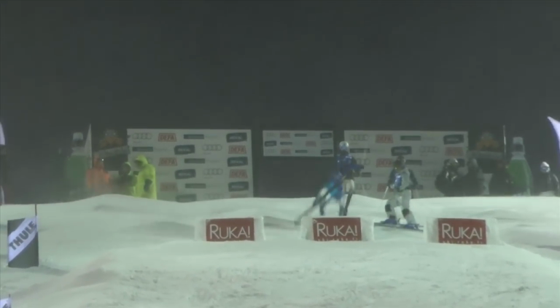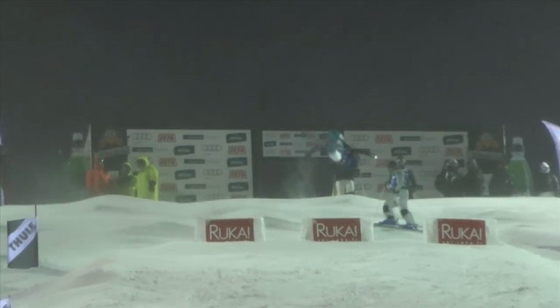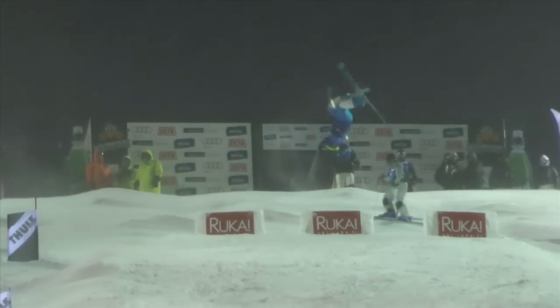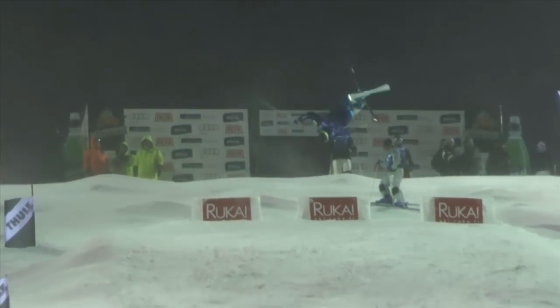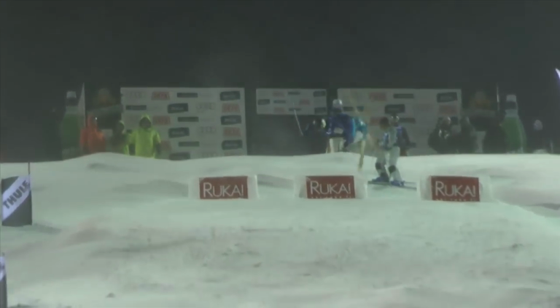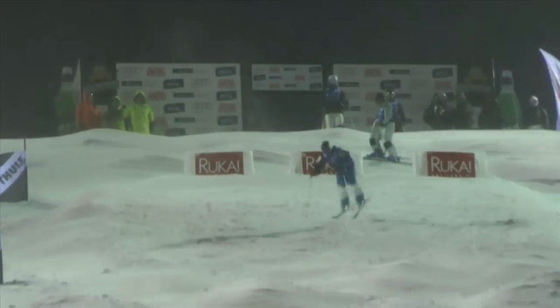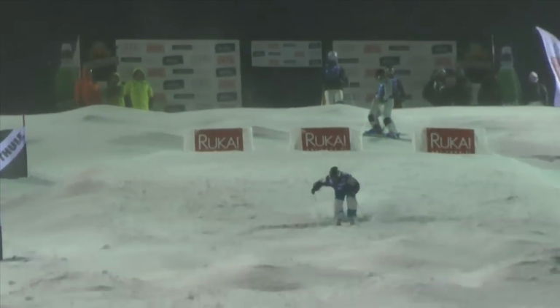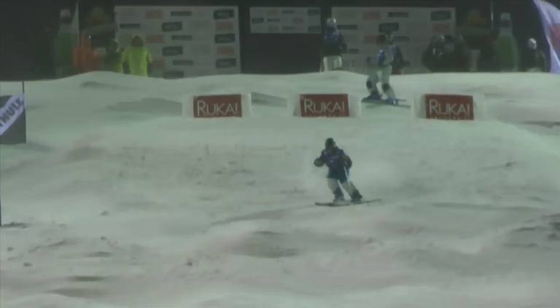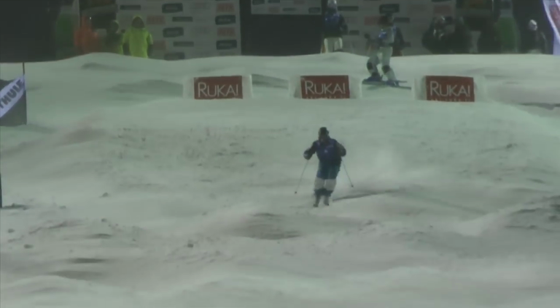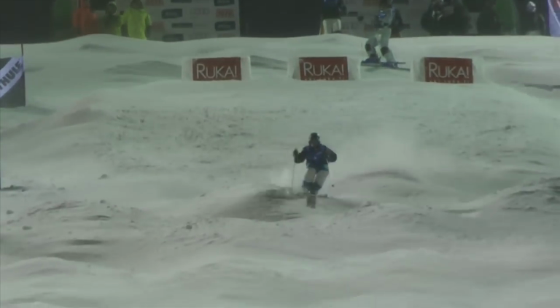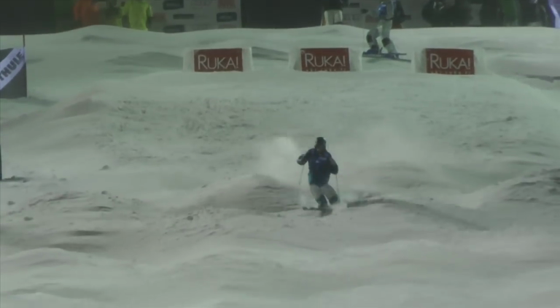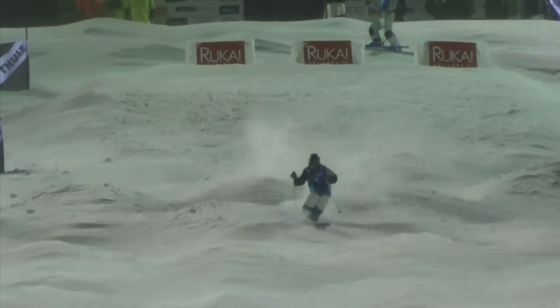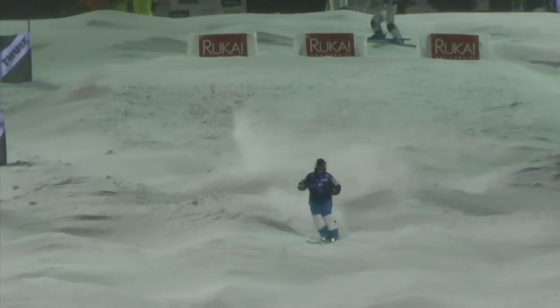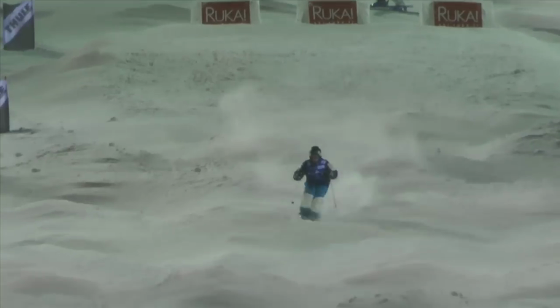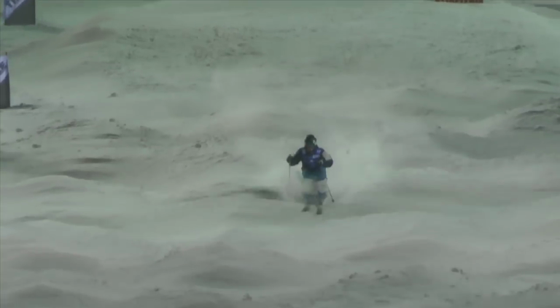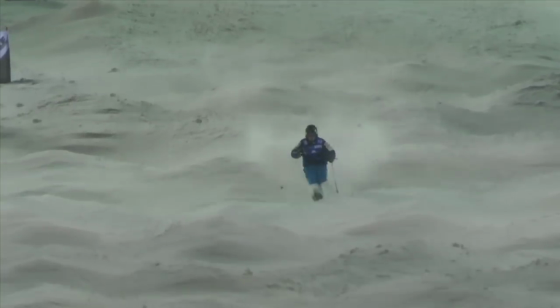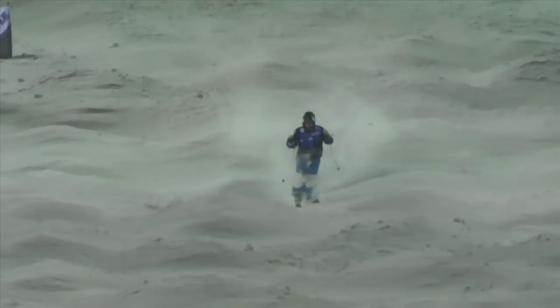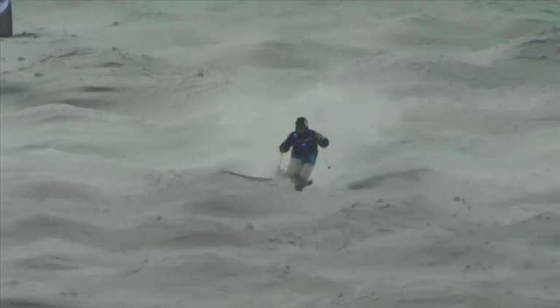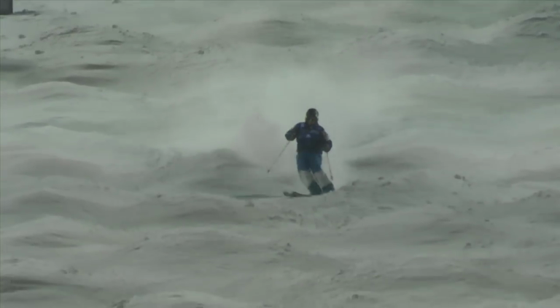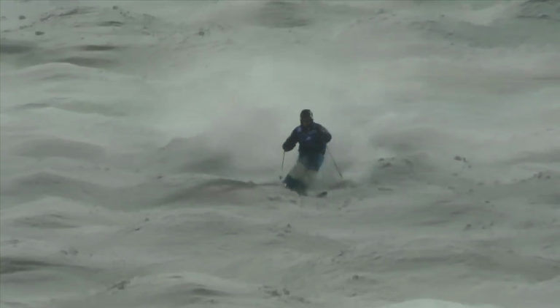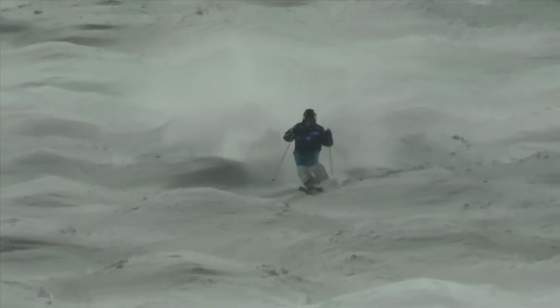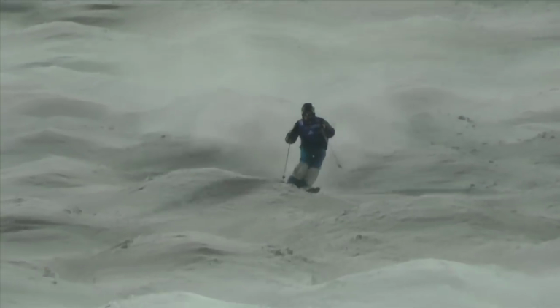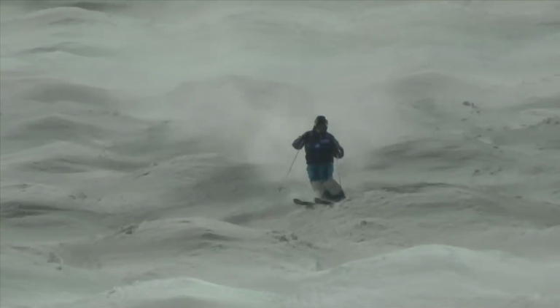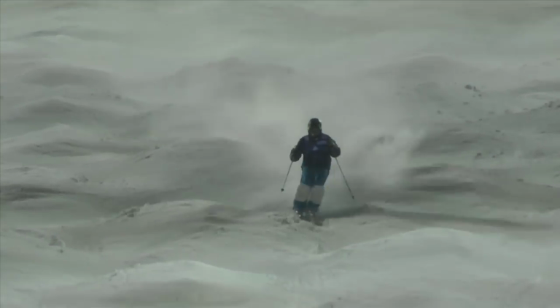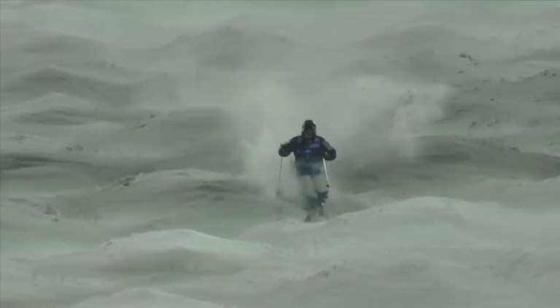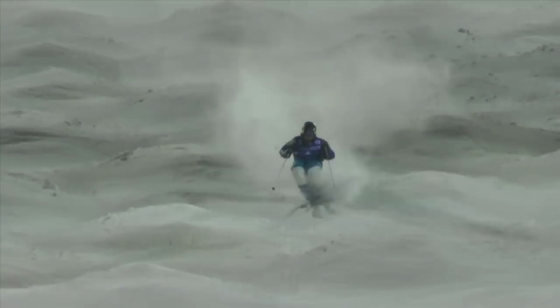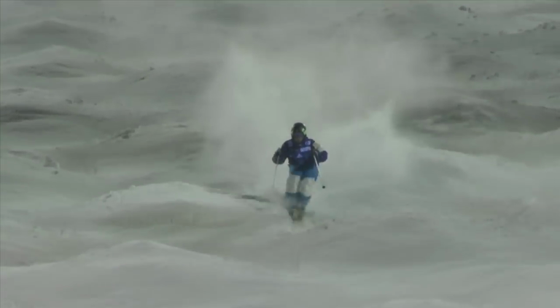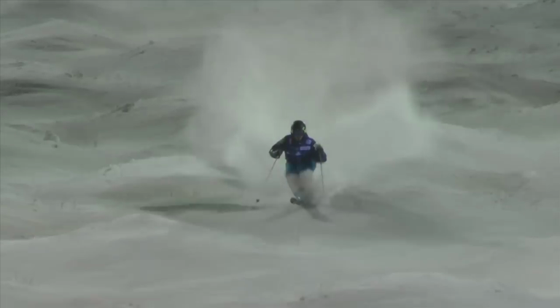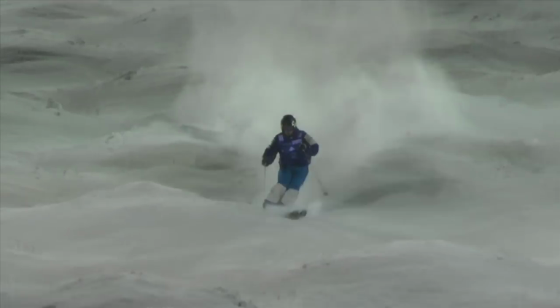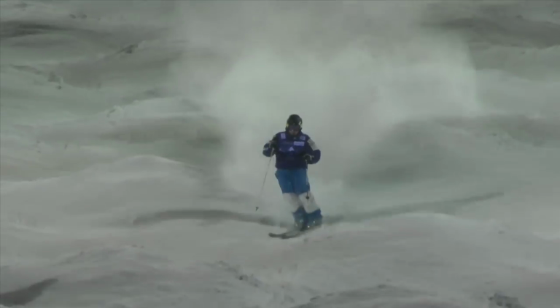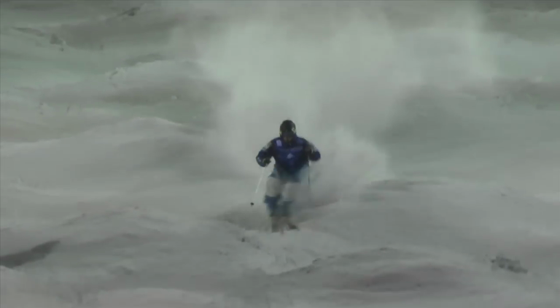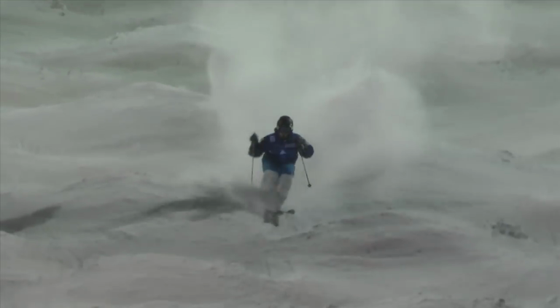Watch this short clip of the center section of one of my runs, and focus on the hands. There is more movement here, but the hands always stay forward with the knuckles facing down the hill.